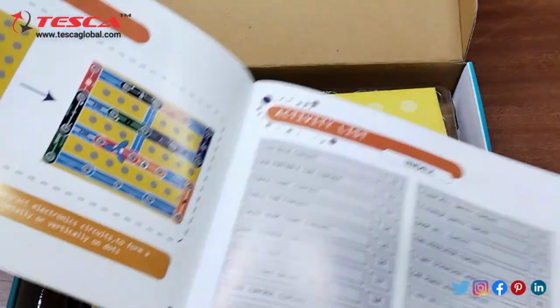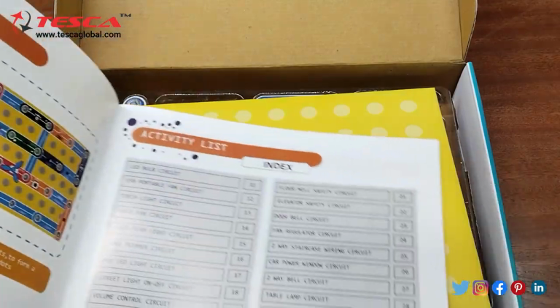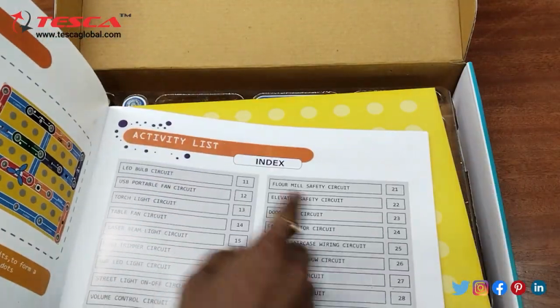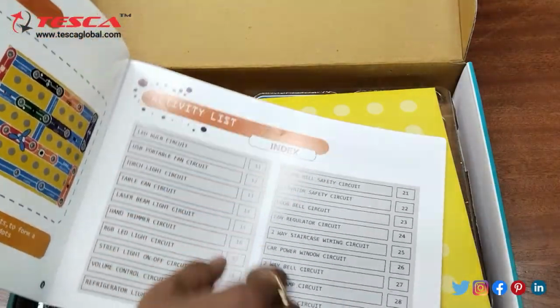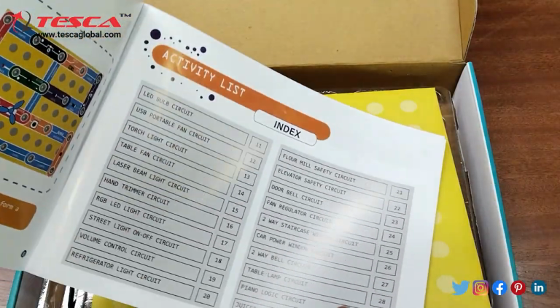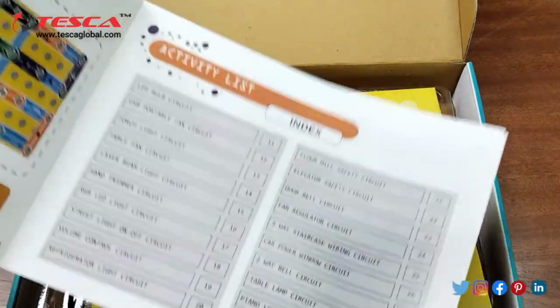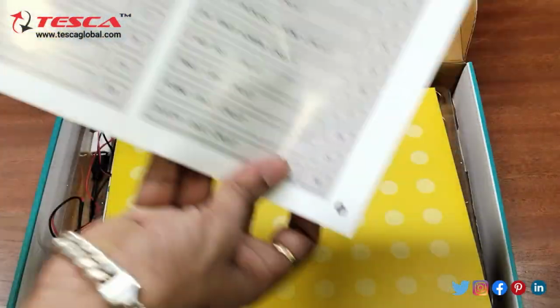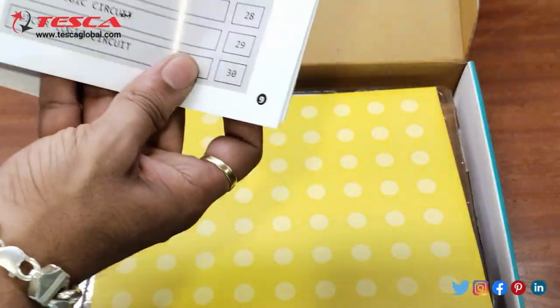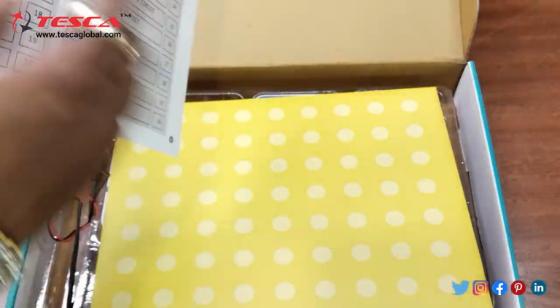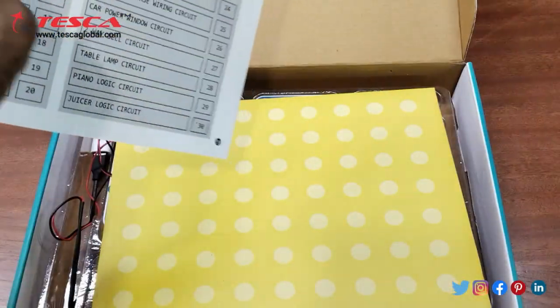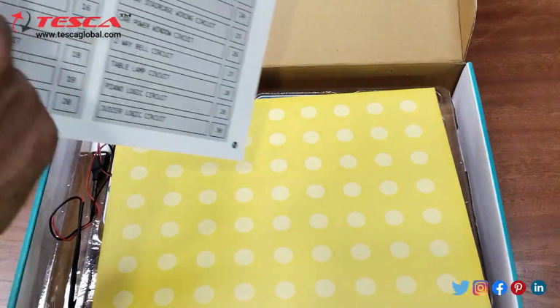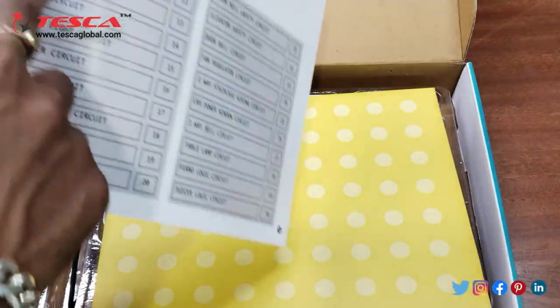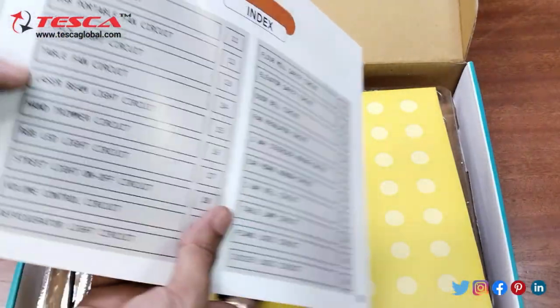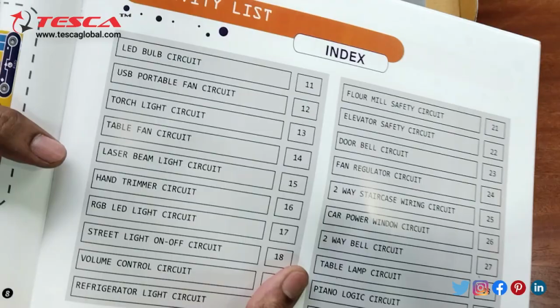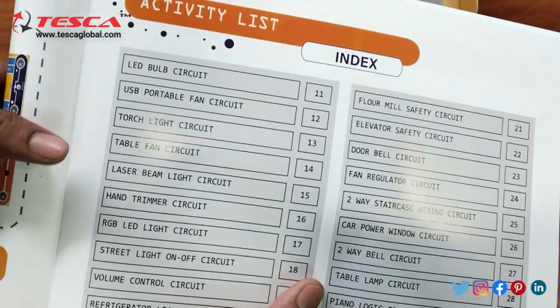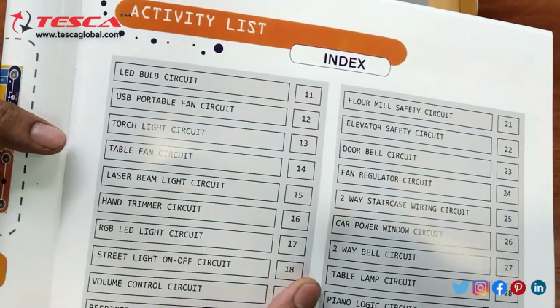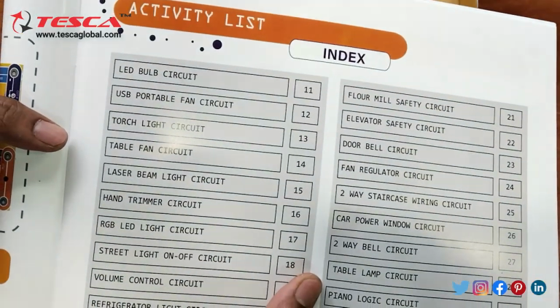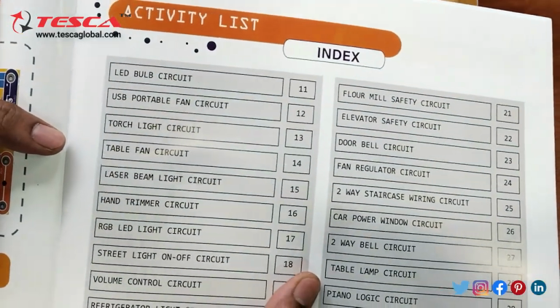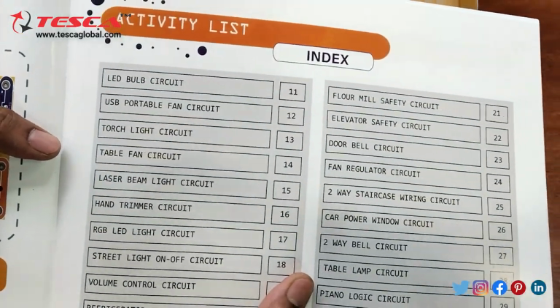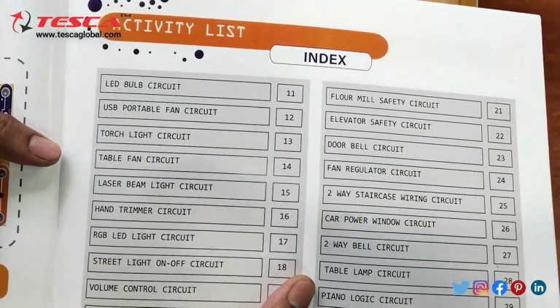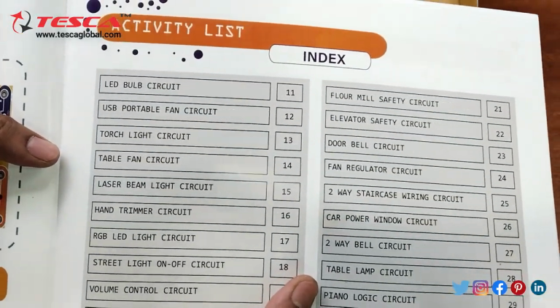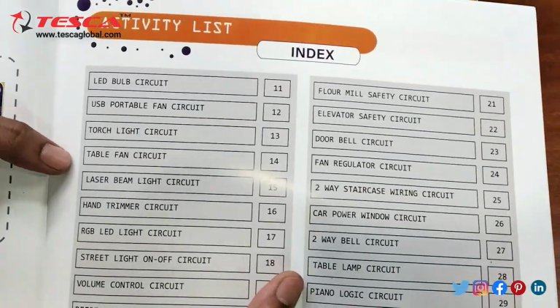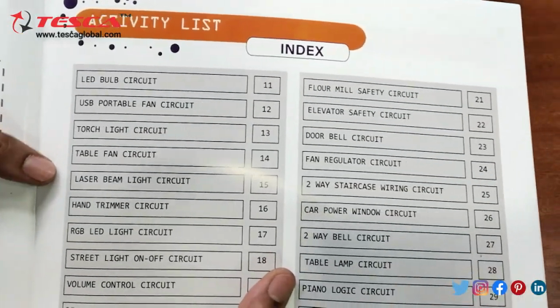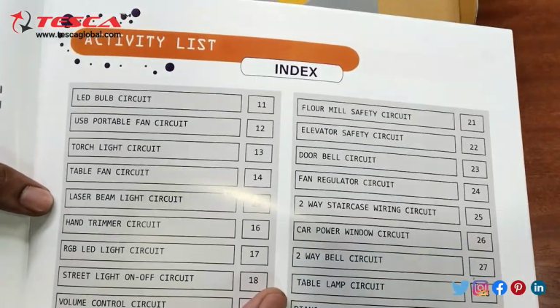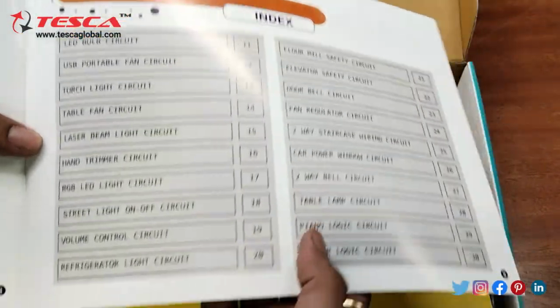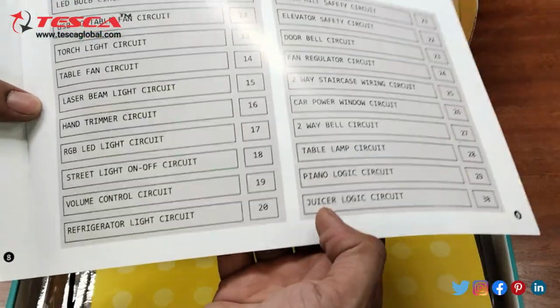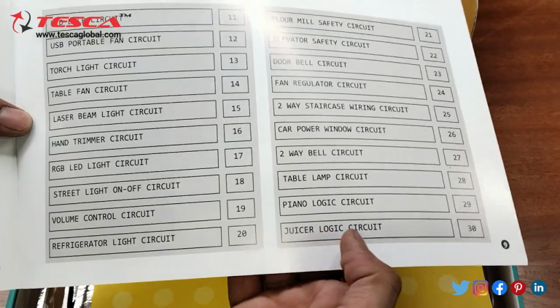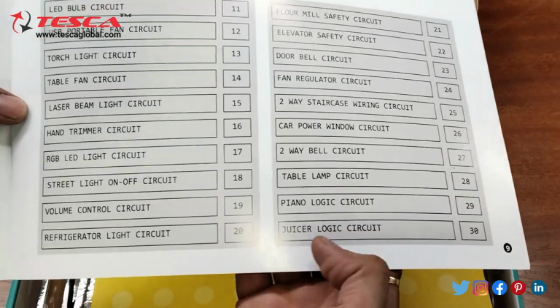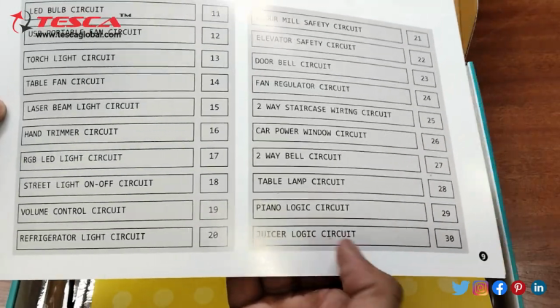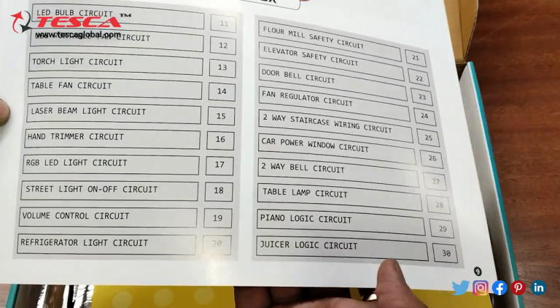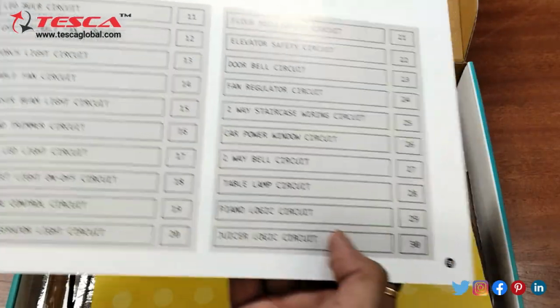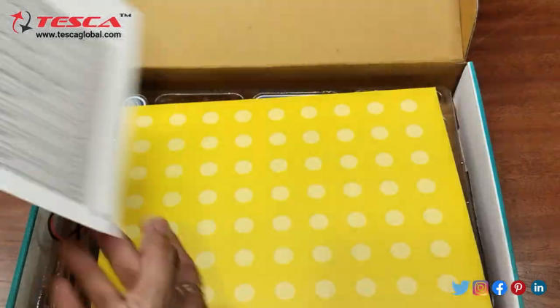Then there is the index of experiments you can perform: the LED bulb circuit, then USB portable fan circuit, then torch light circuit, table fan circuit, and it goes up to the juicer logic circuit.